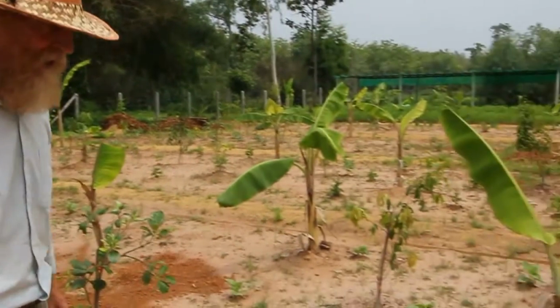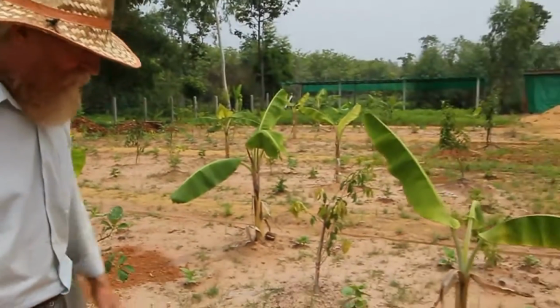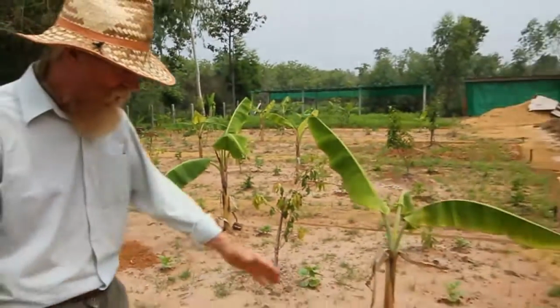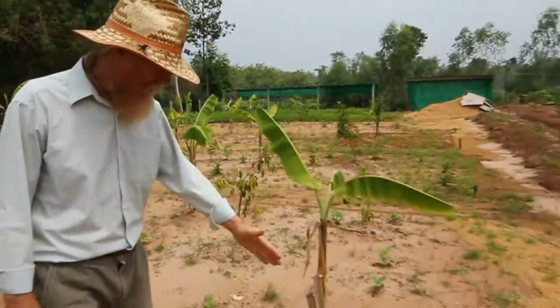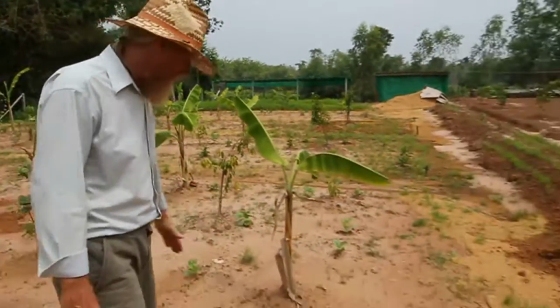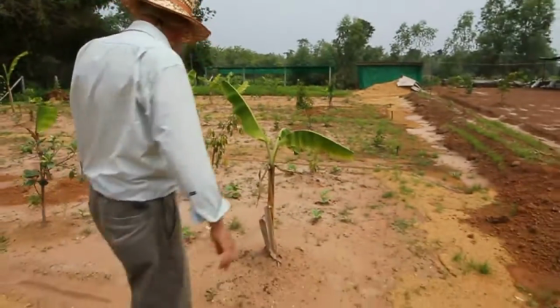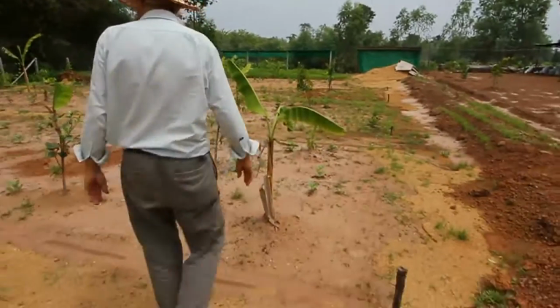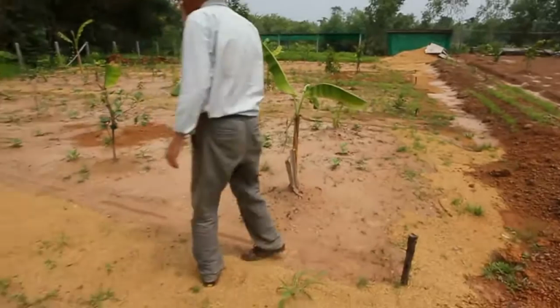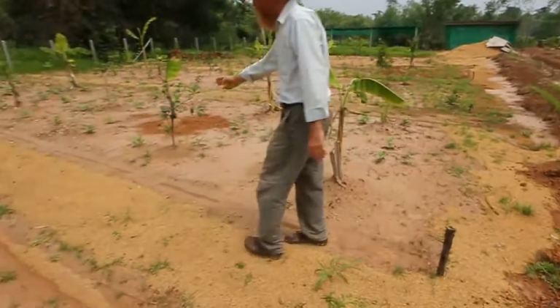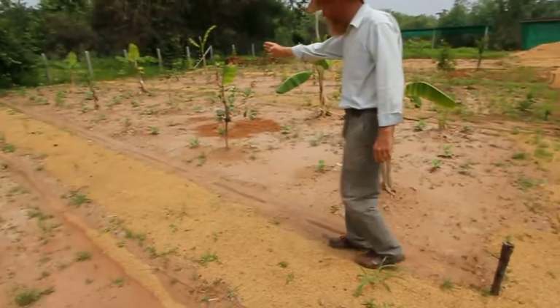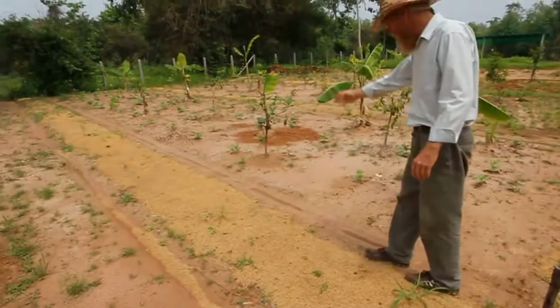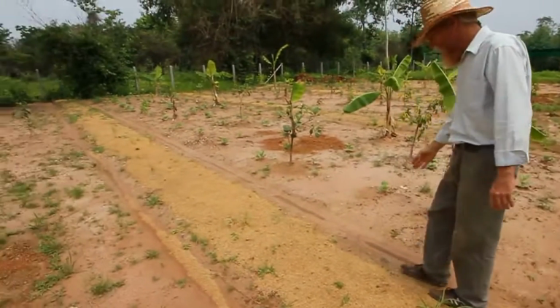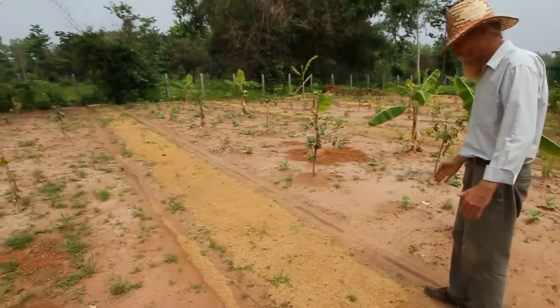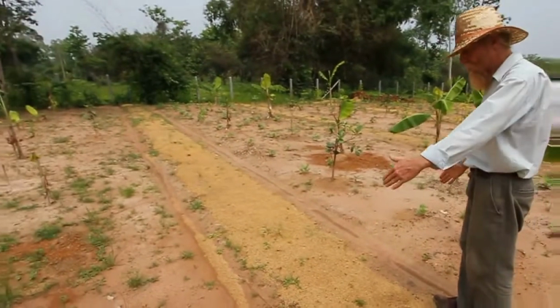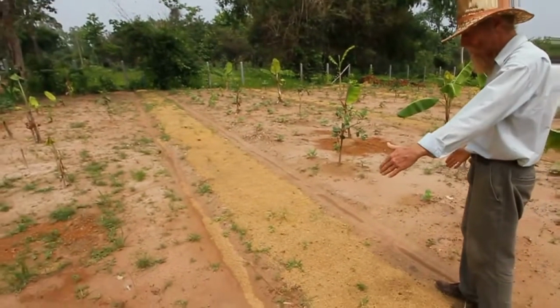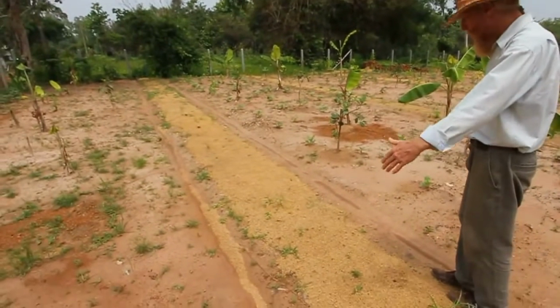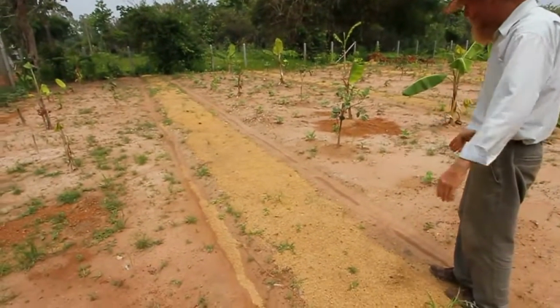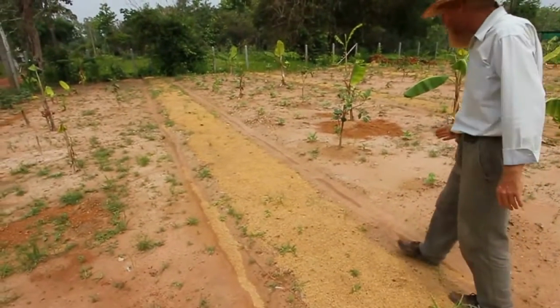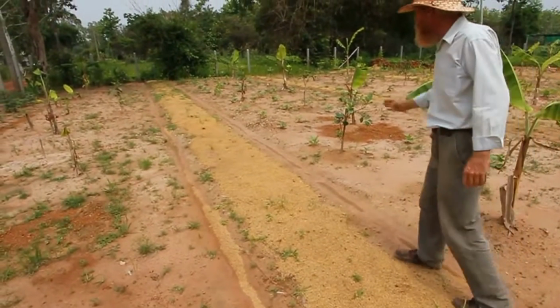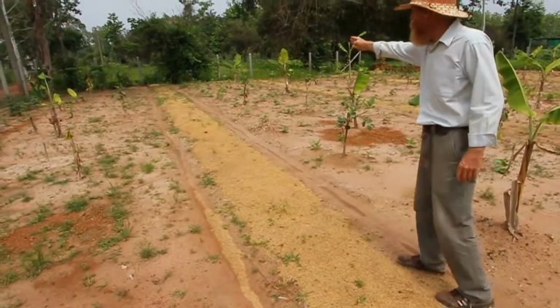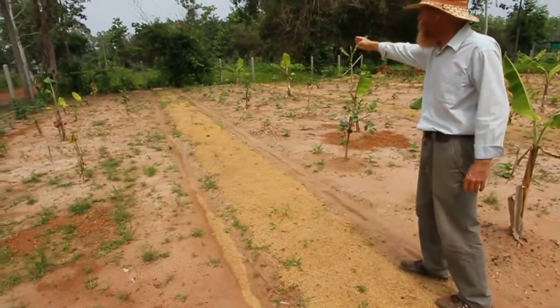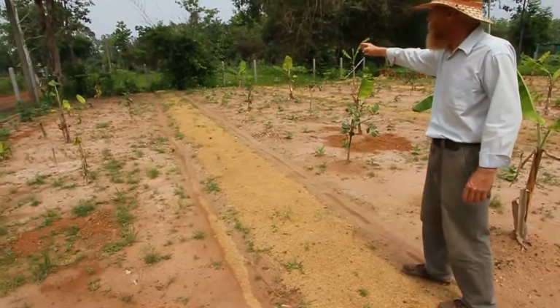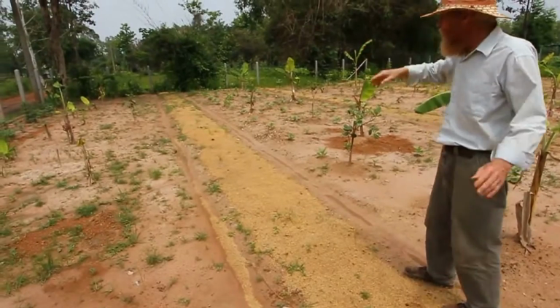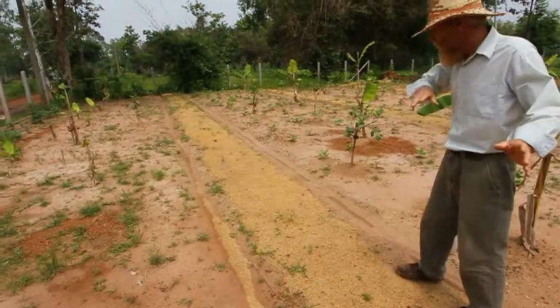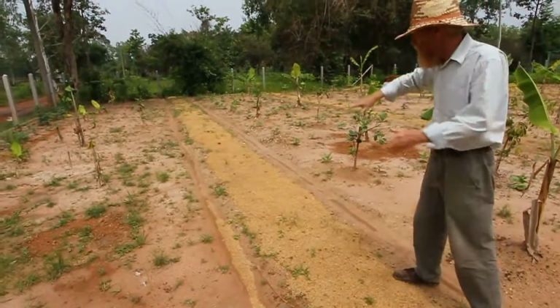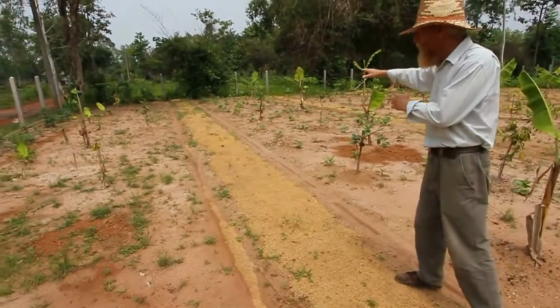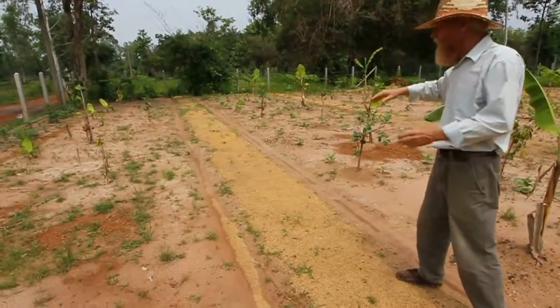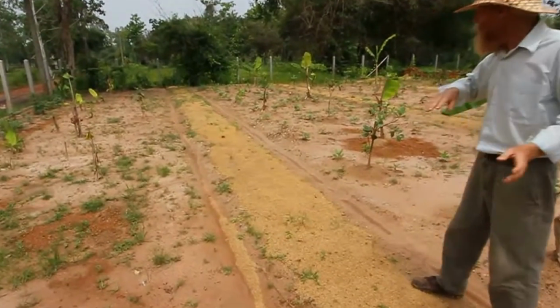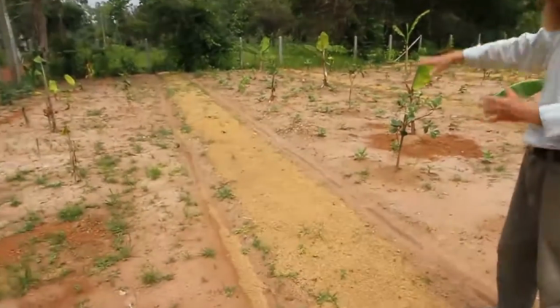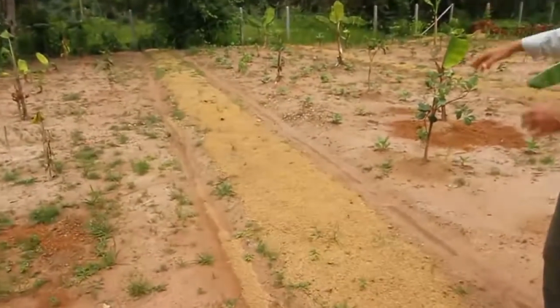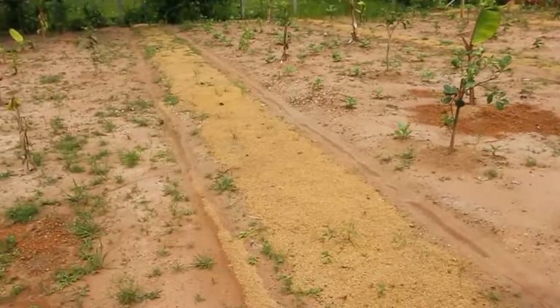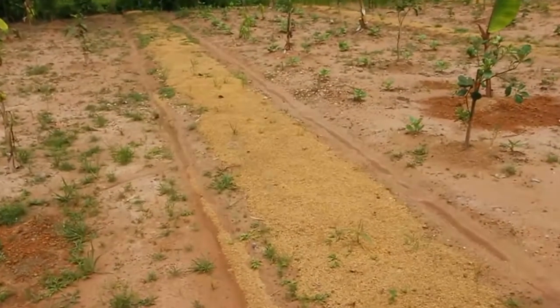We have trenches — they're a little hard to see because the rain filled them up — but on each side of the pathway we have trenches that slope this way to help drain off the excess water.